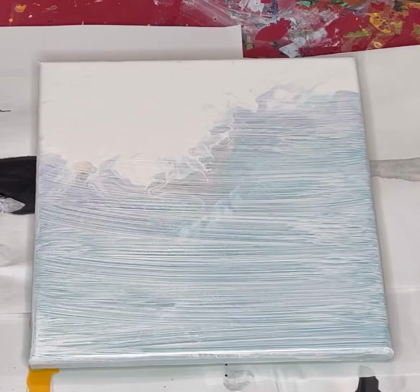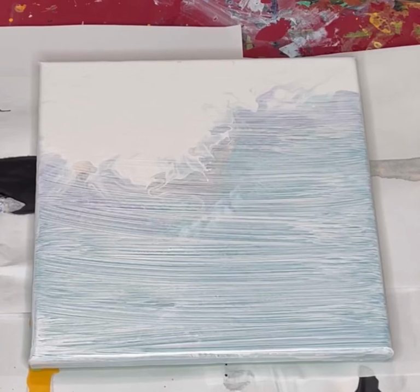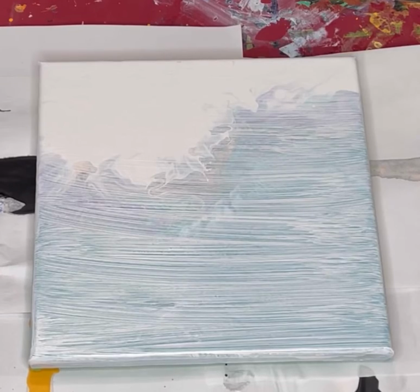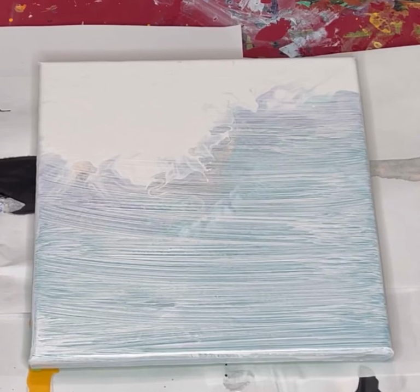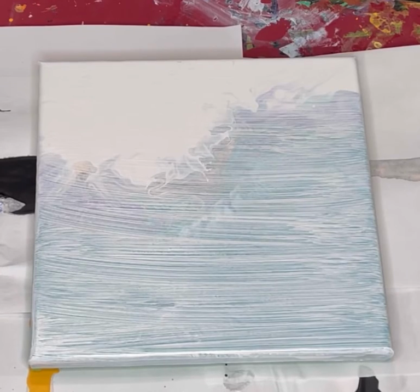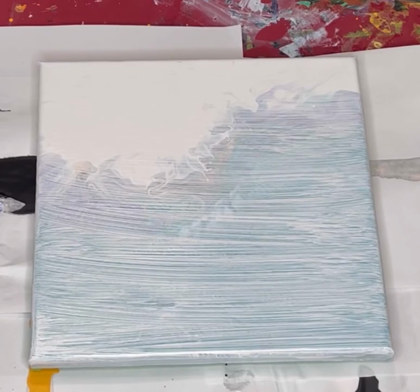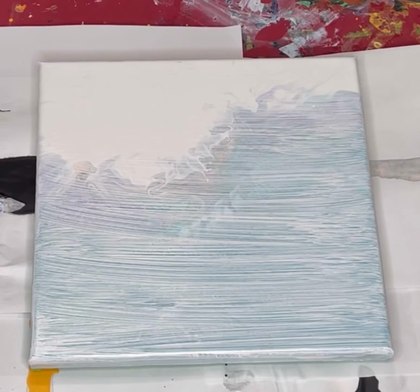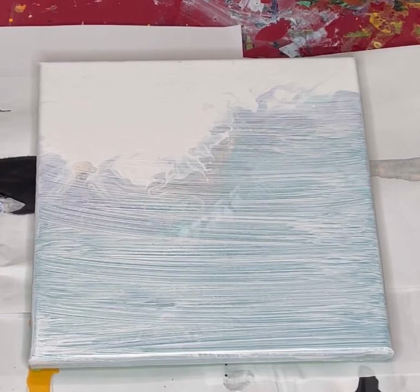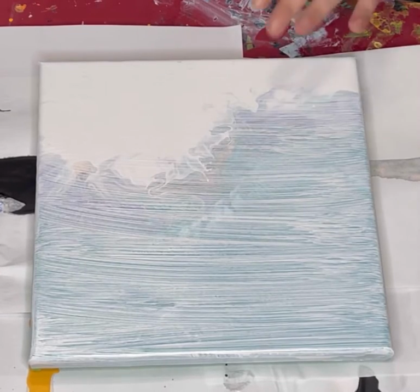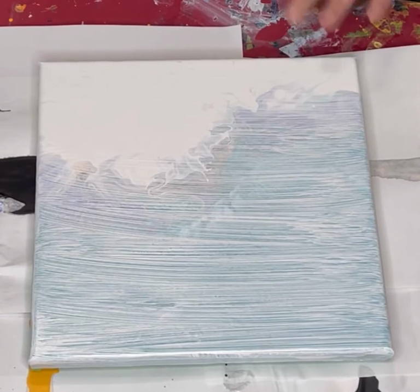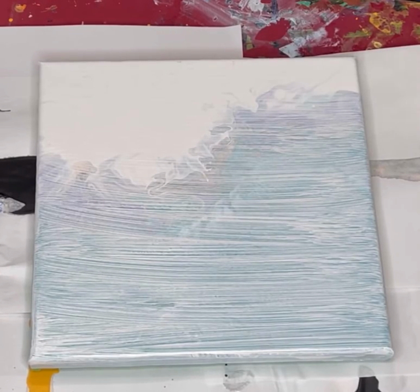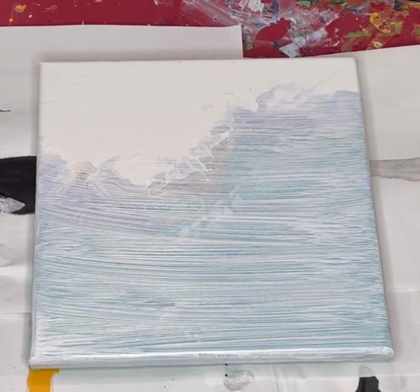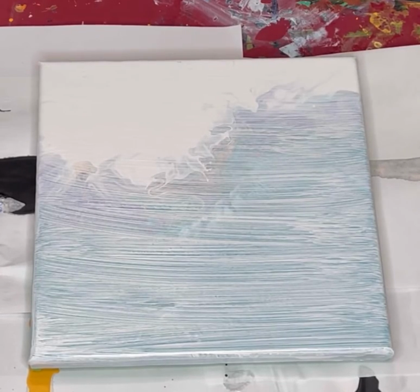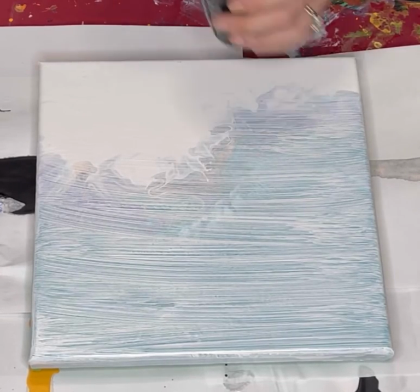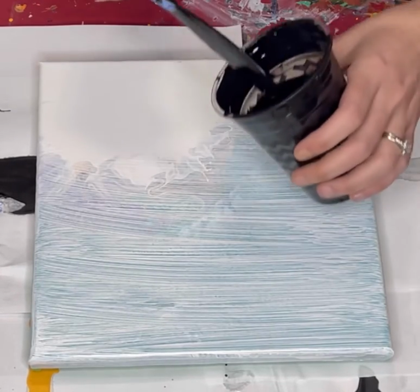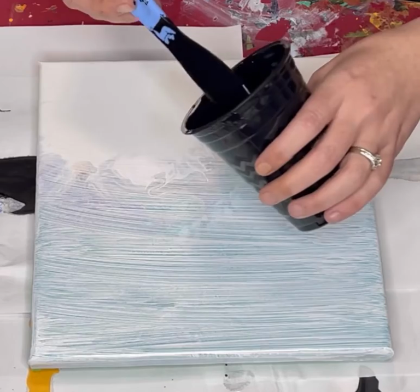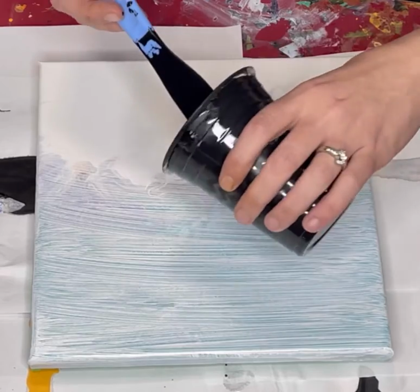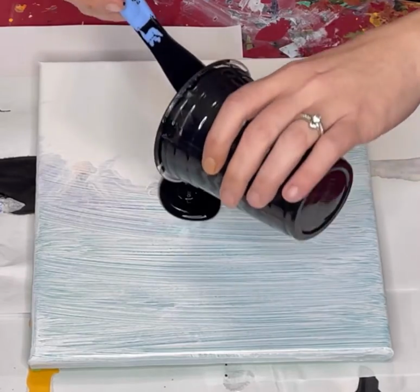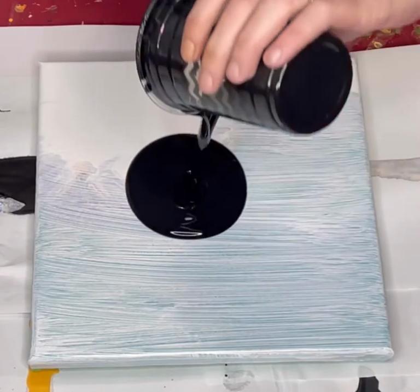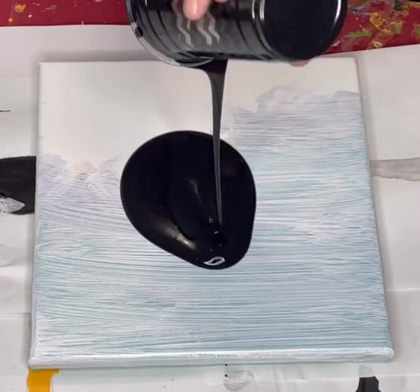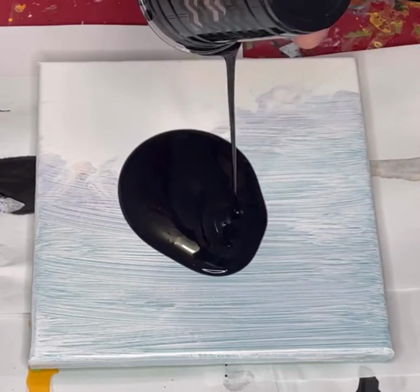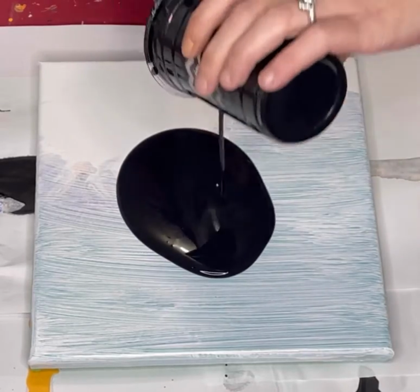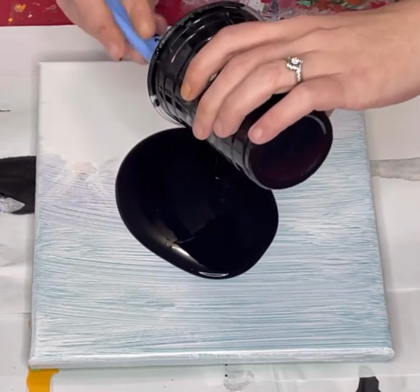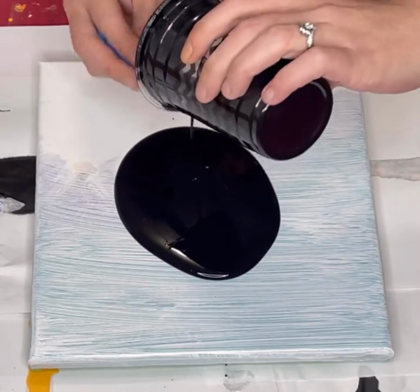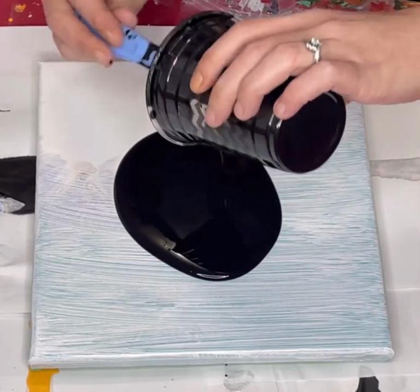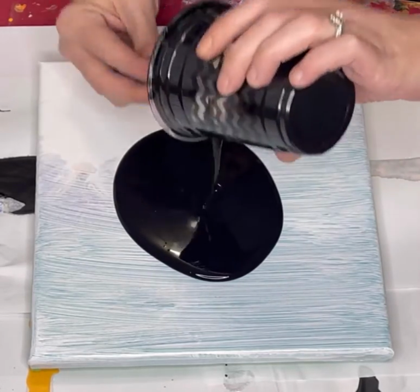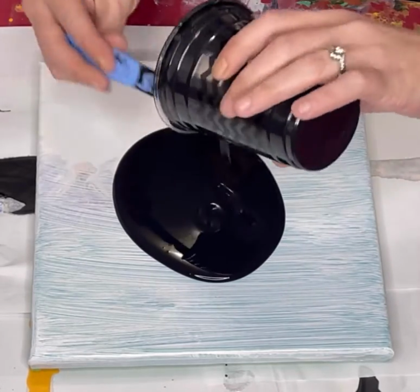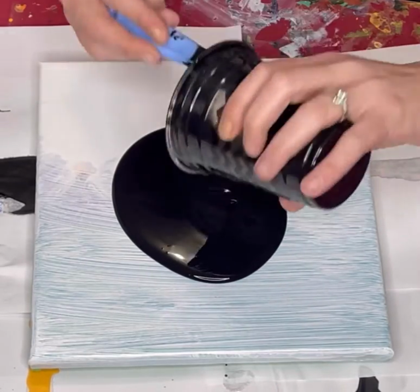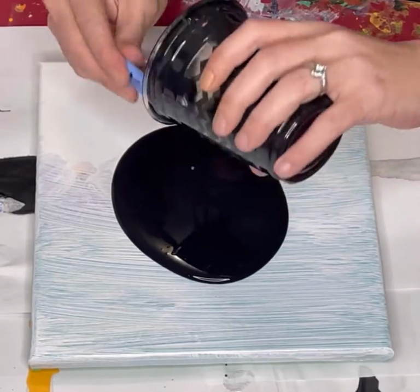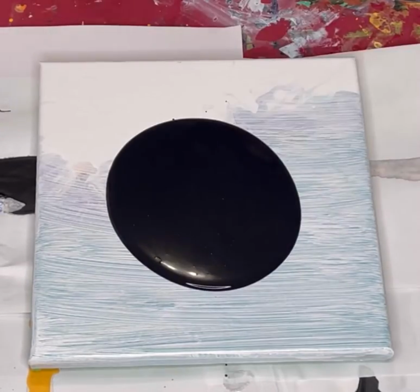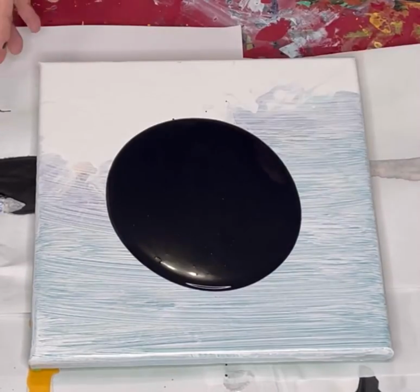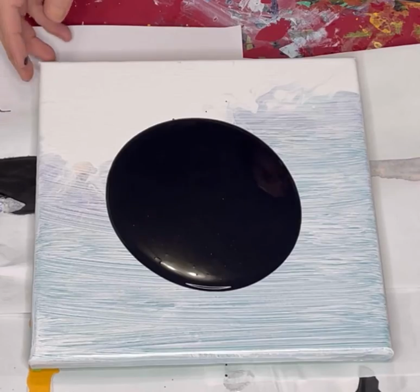Hey everybody, welcome back. I've got an old canvas here today that I'm going to be using and I'm just going to do a little experiment. I hope you enjoy.